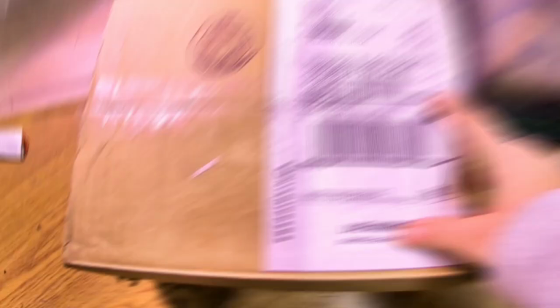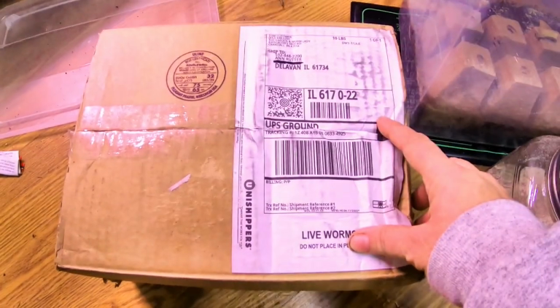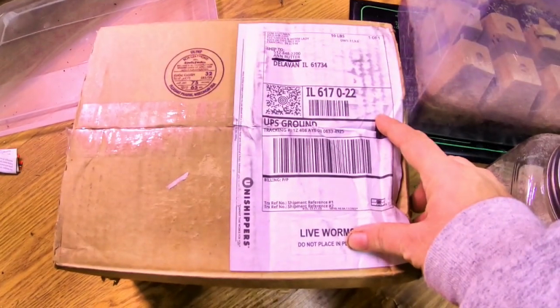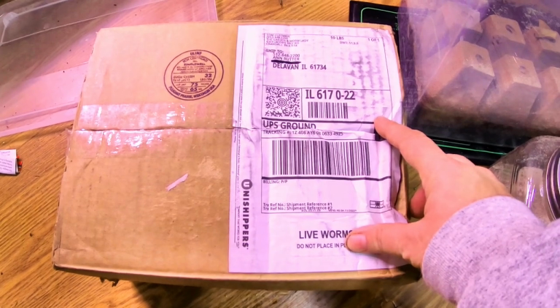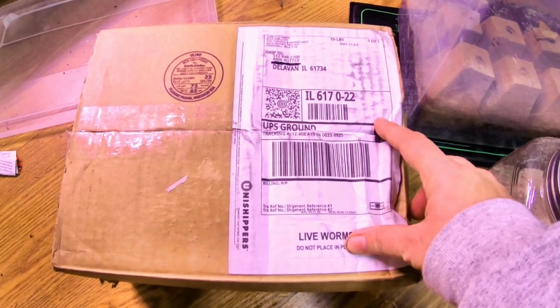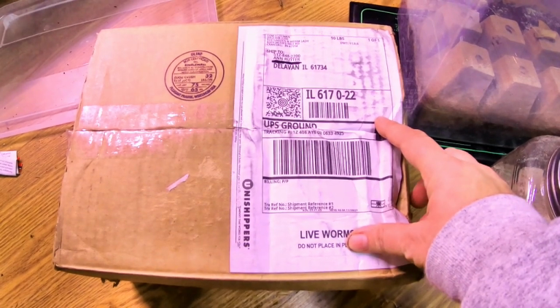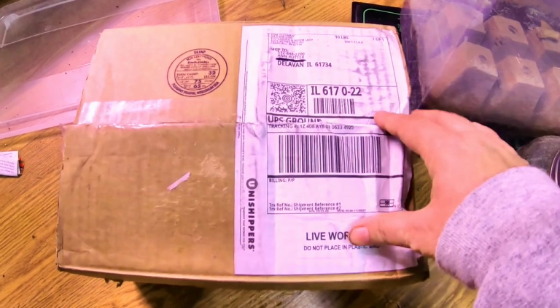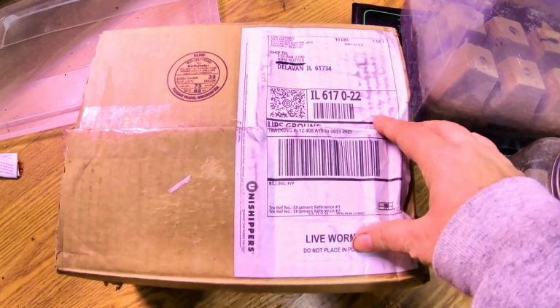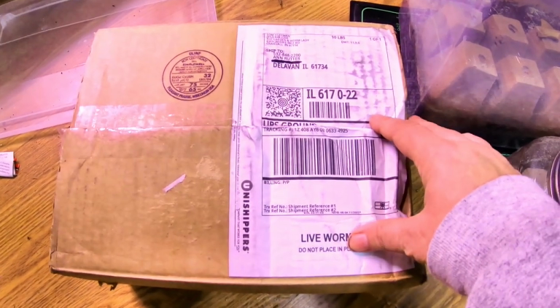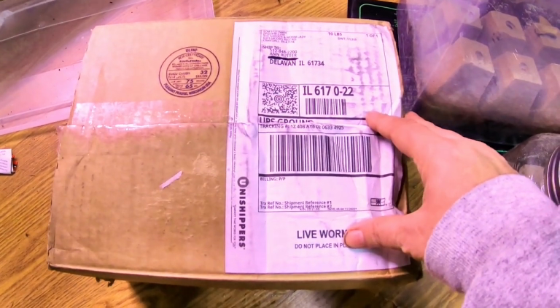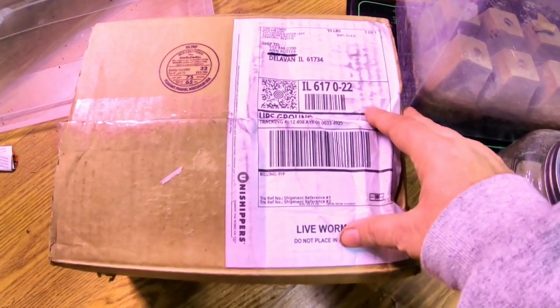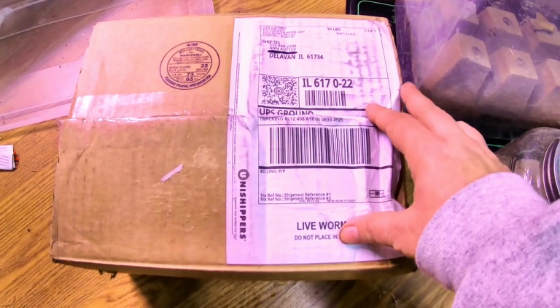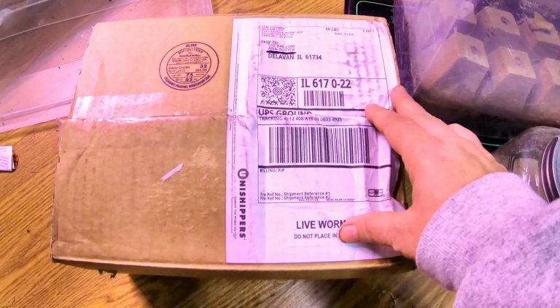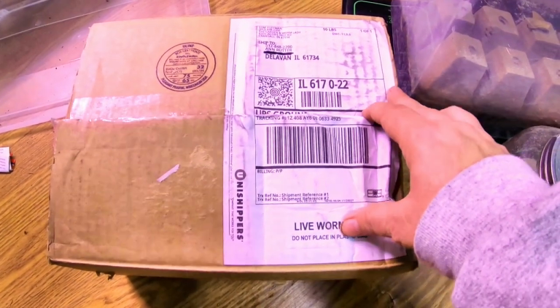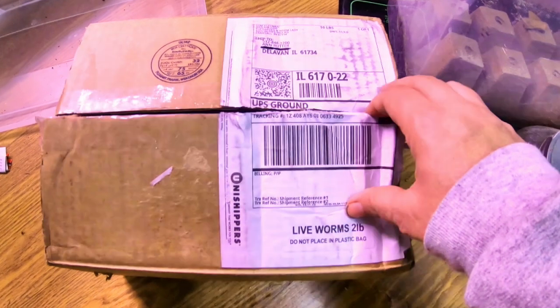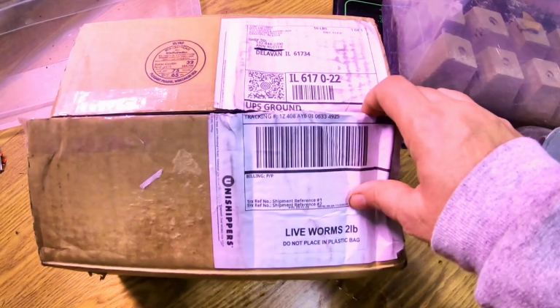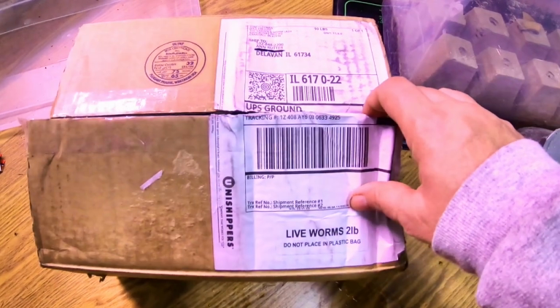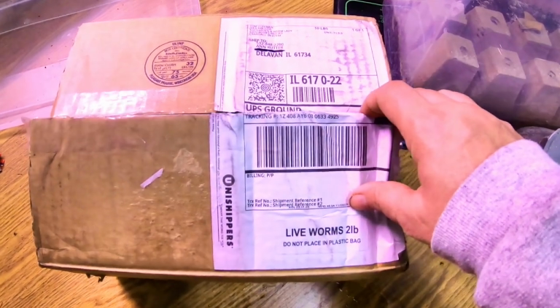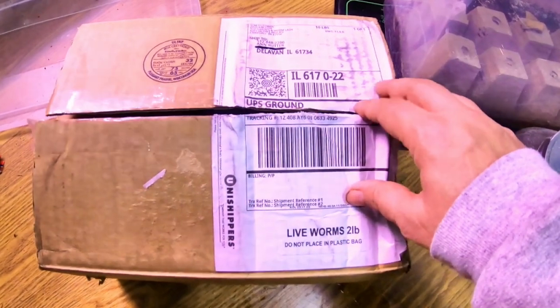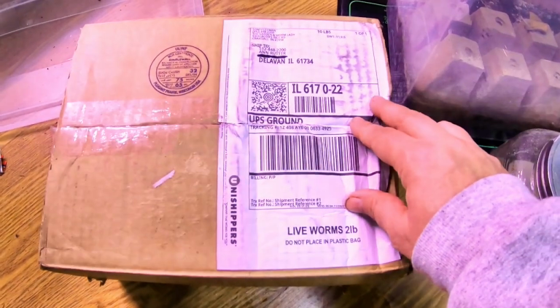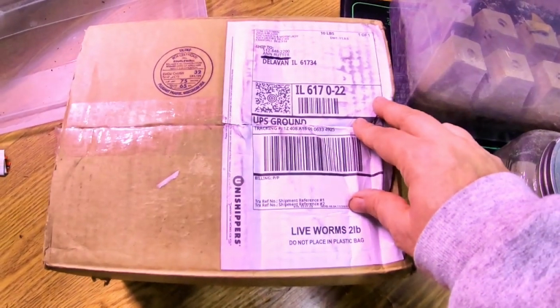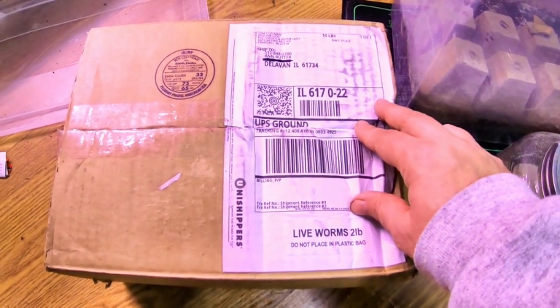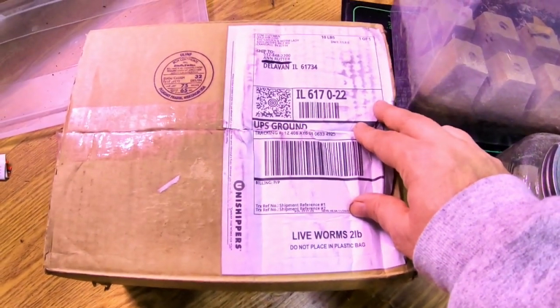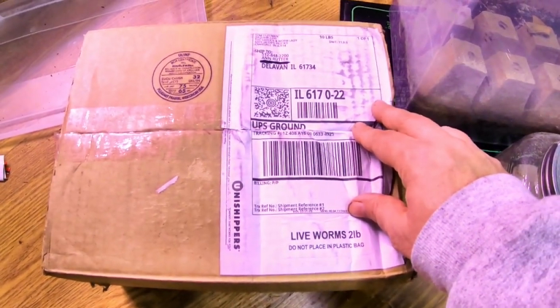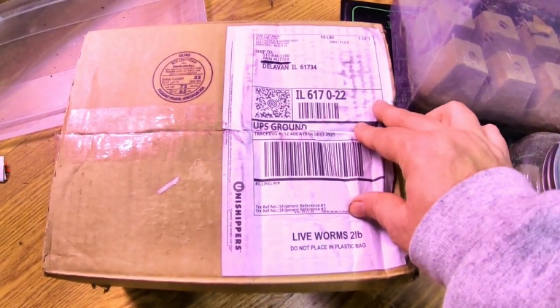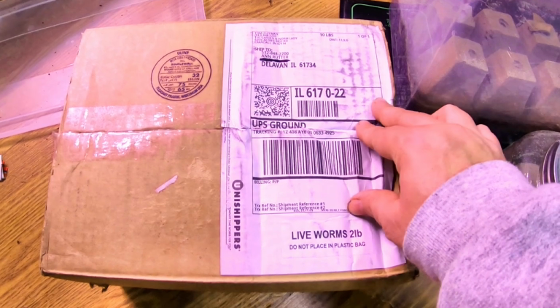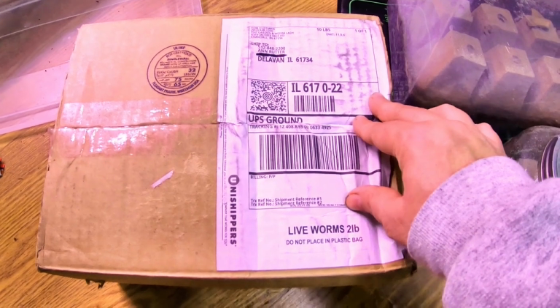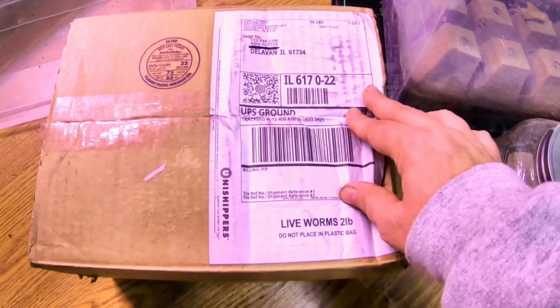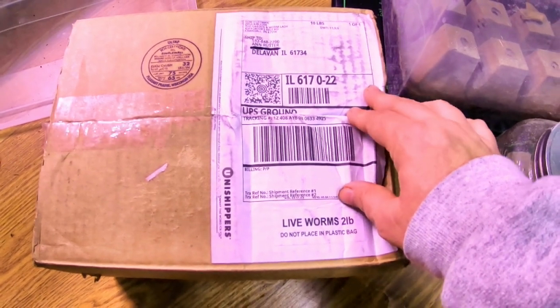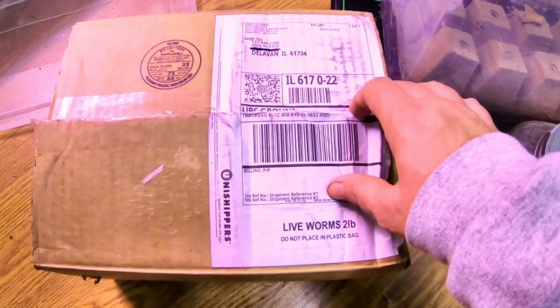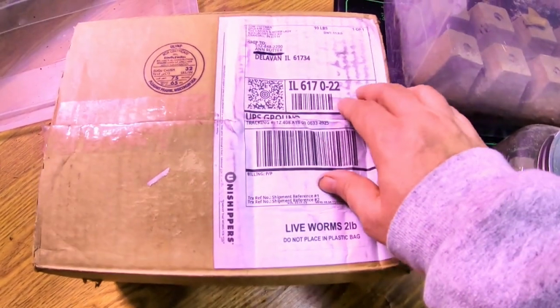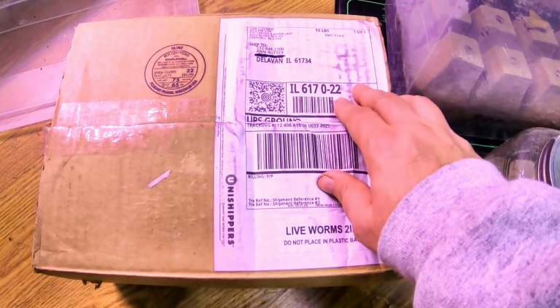And I've done something bad. I know it's bad, and I did it anyway, because I really like watching different kinds of worms grow and develop. And so I went and did a thing.